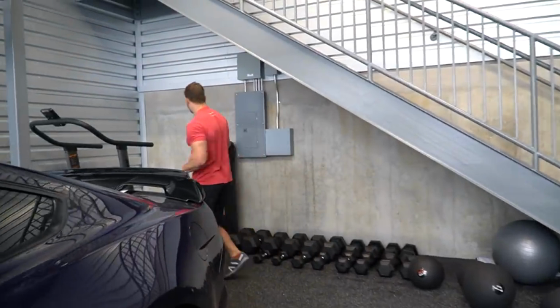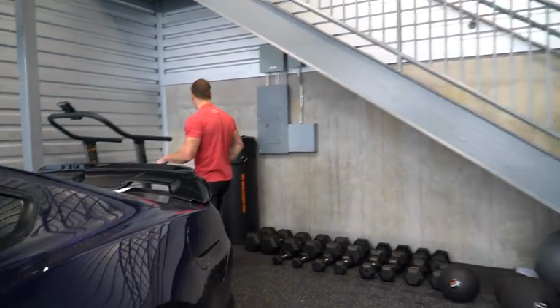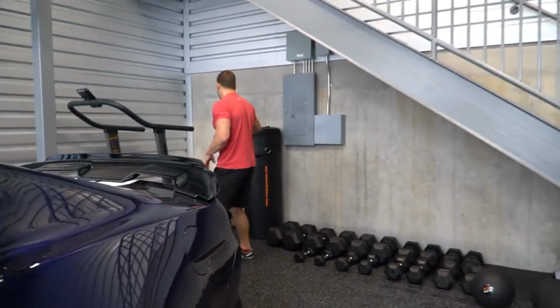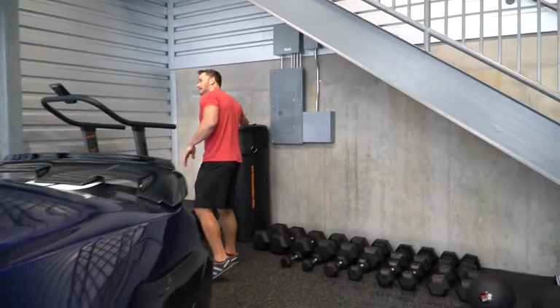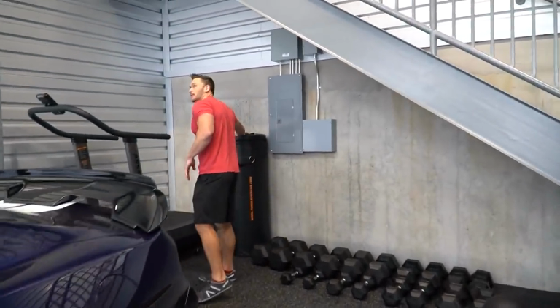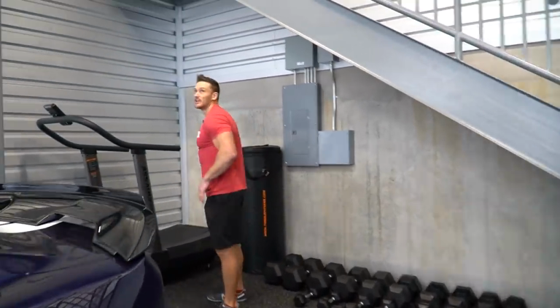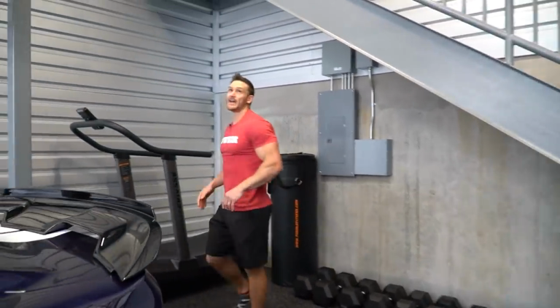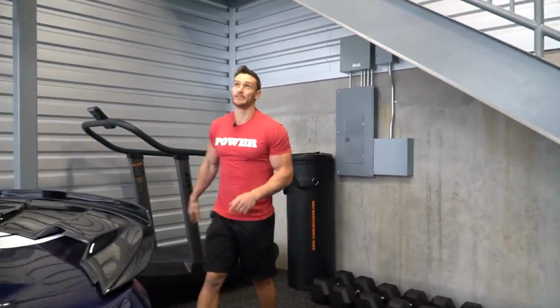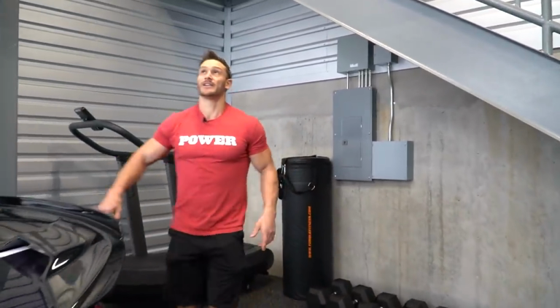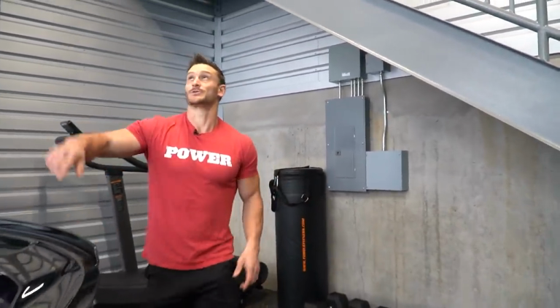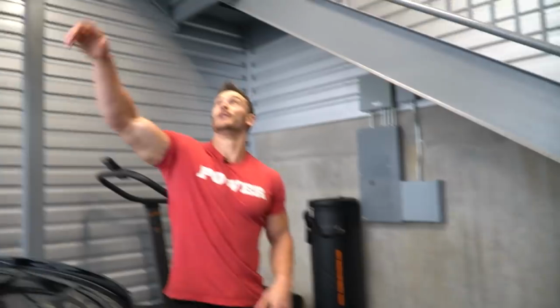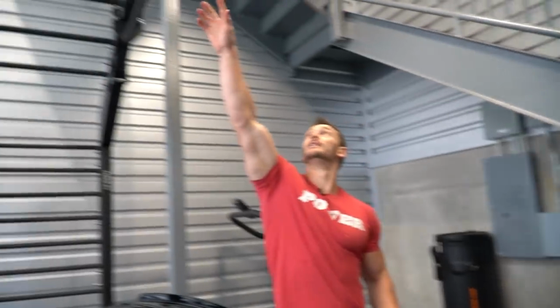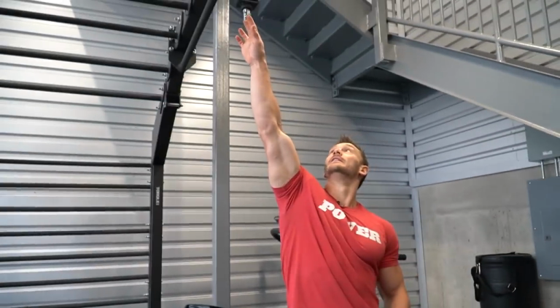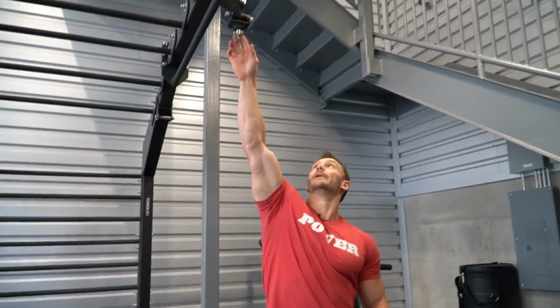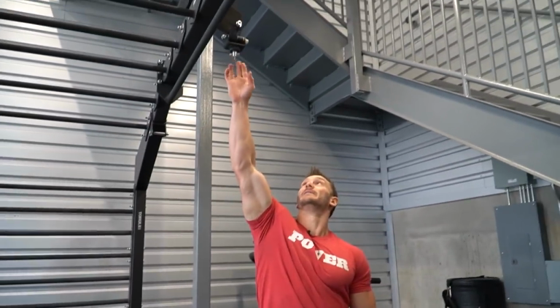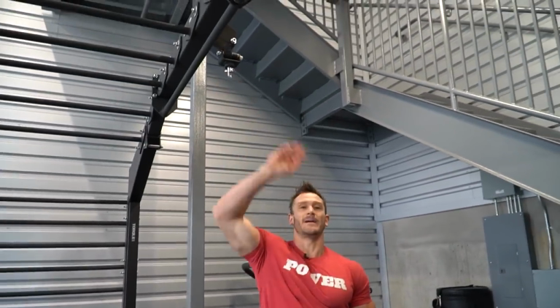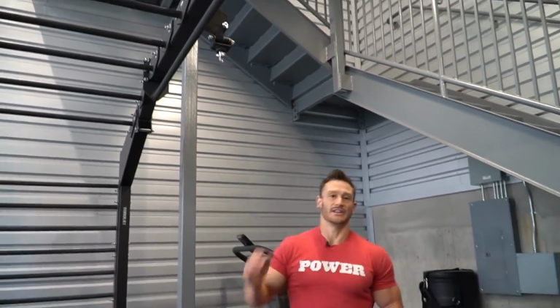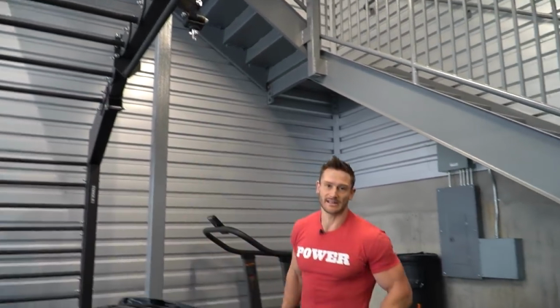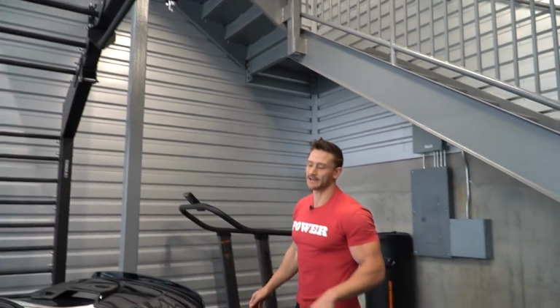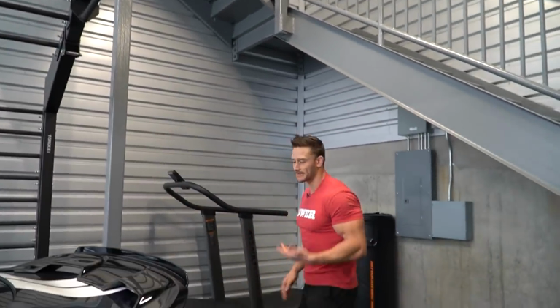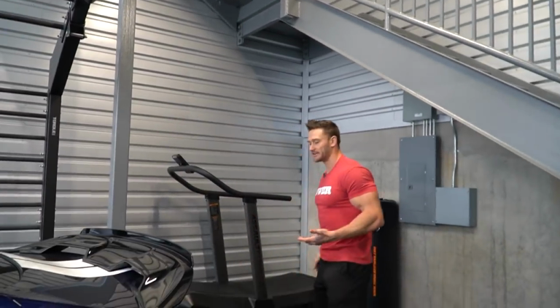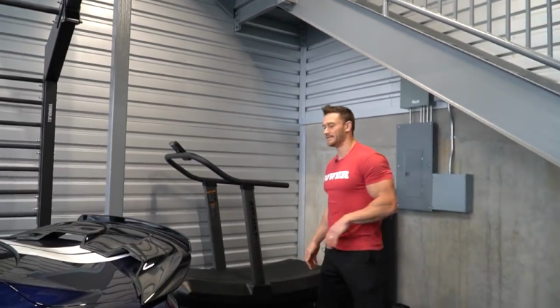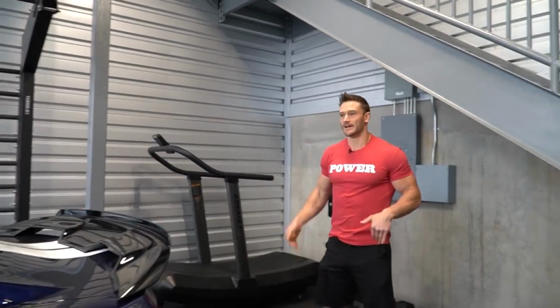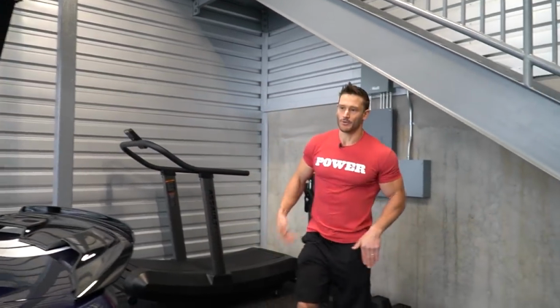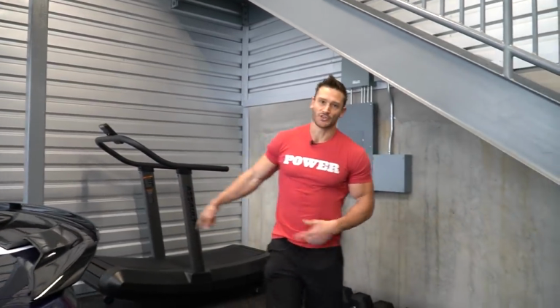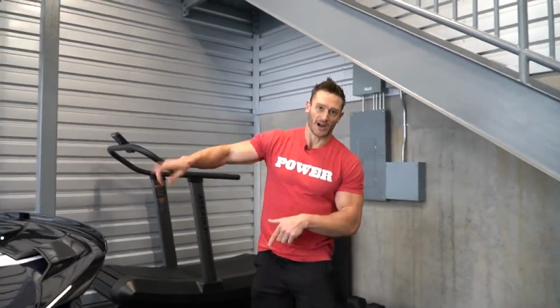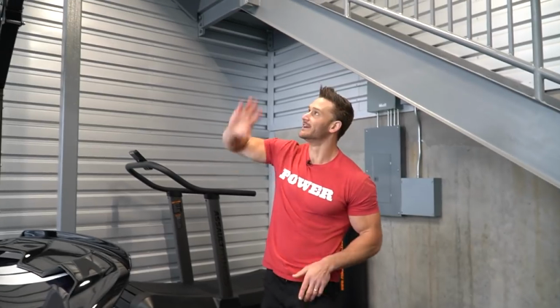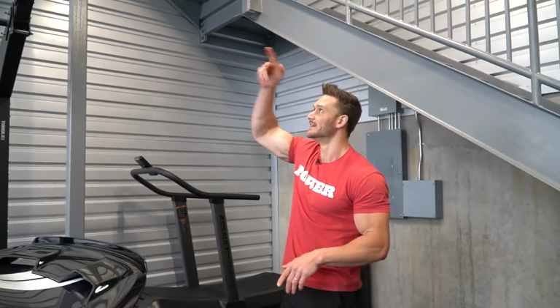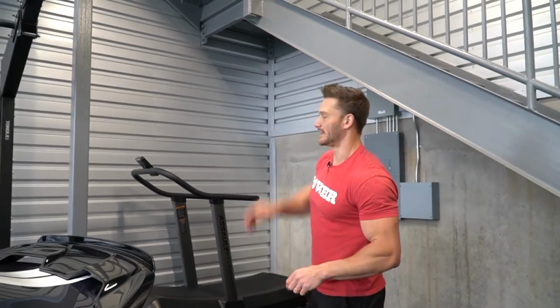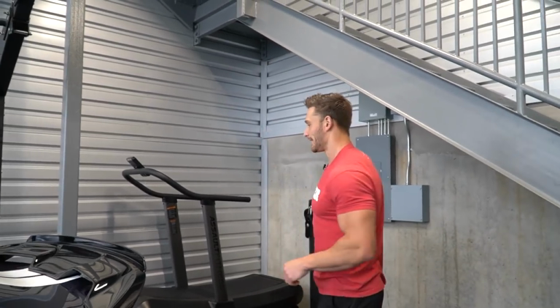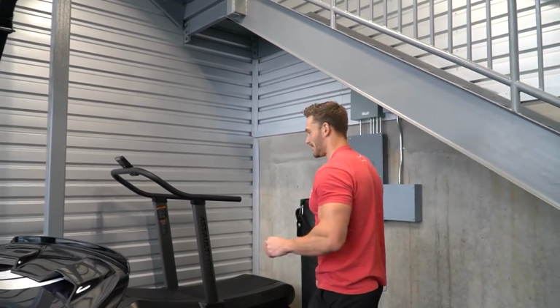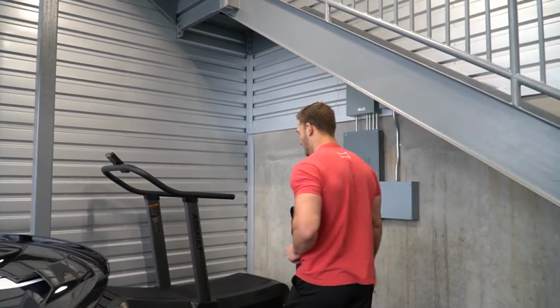Of course there's a heavy bag, which I have mounted right here on a swivel. When I'm actually going to do any kickboxing, I will move the car out, hang the bag up, and play around with it.